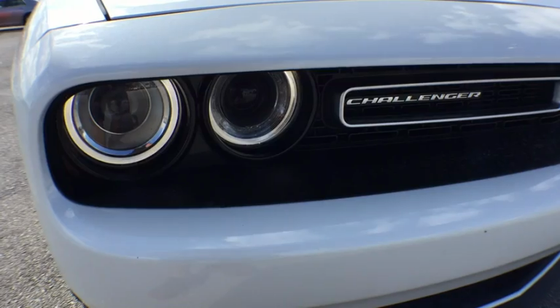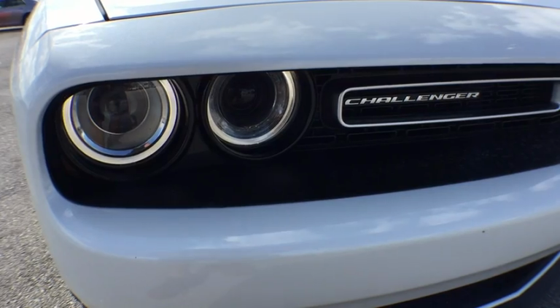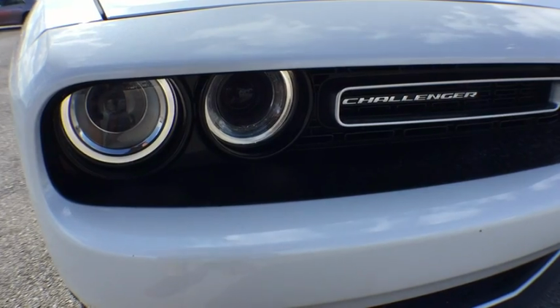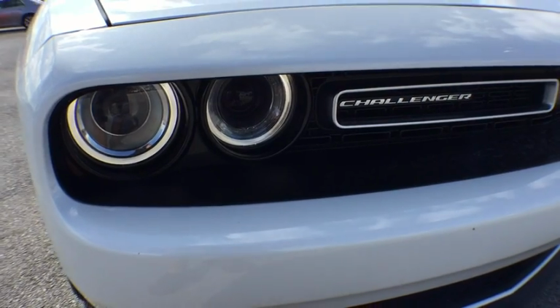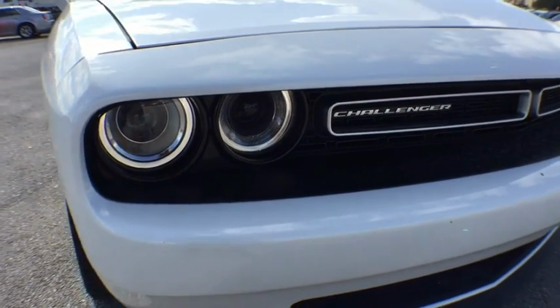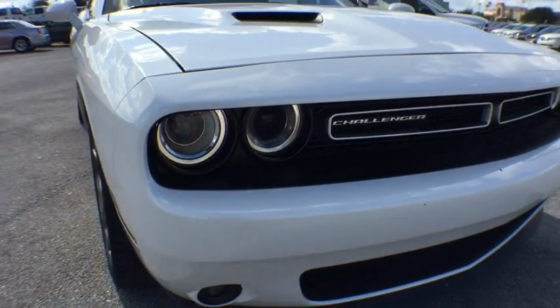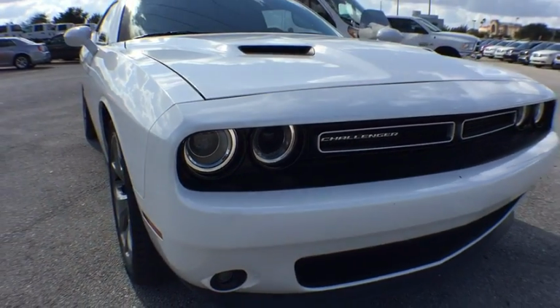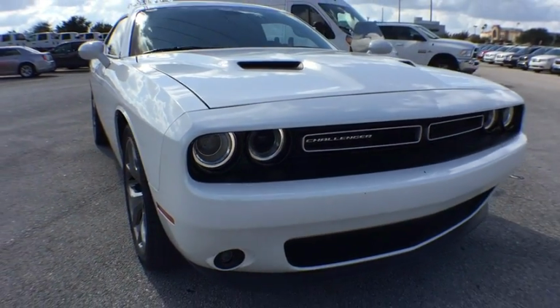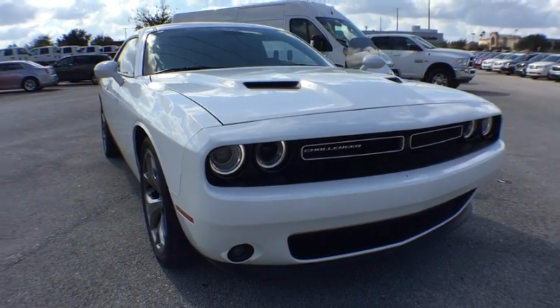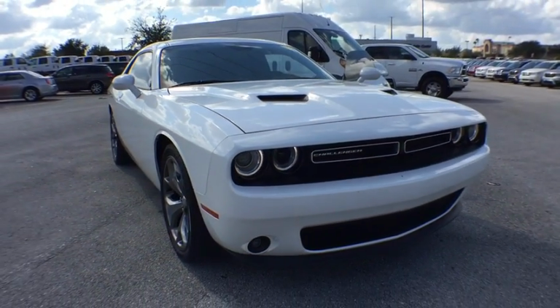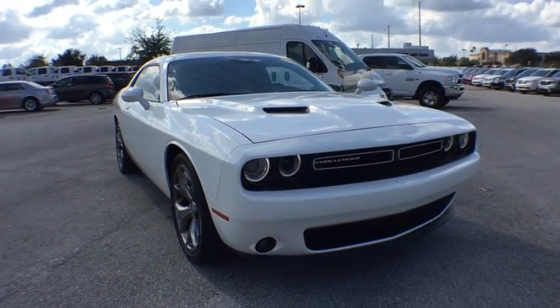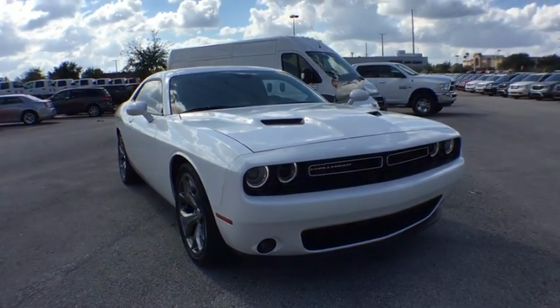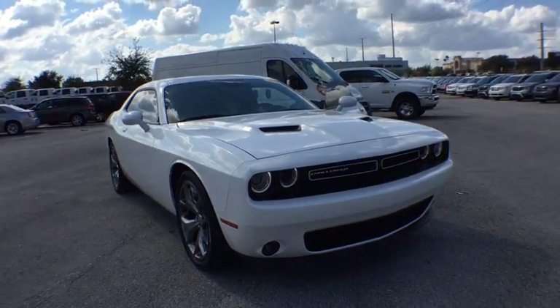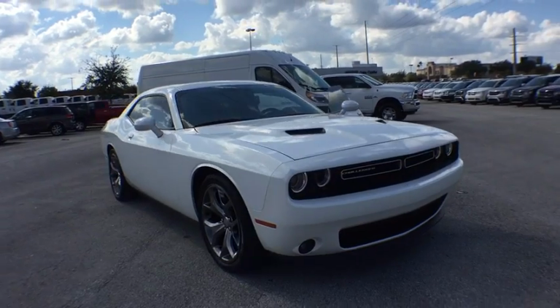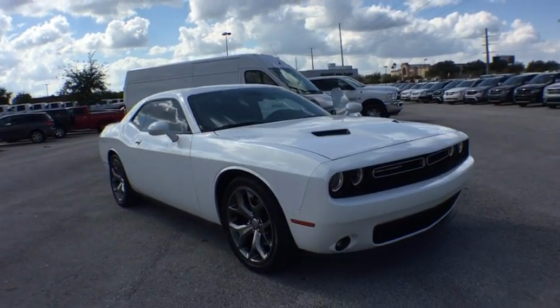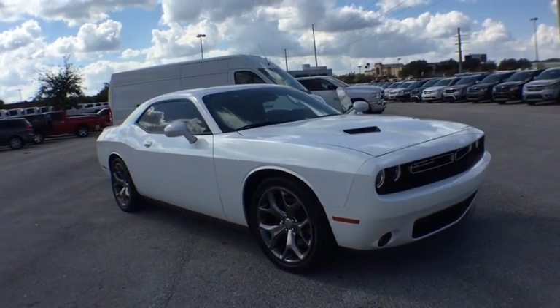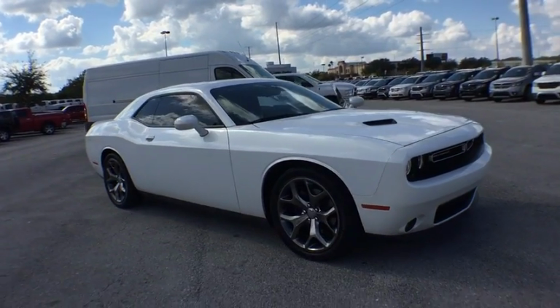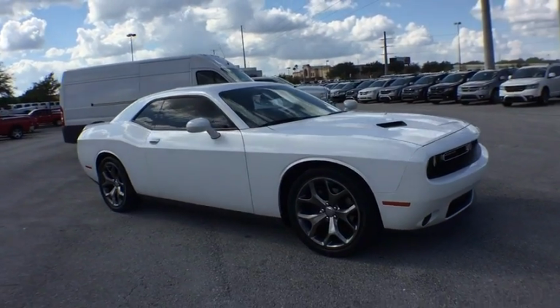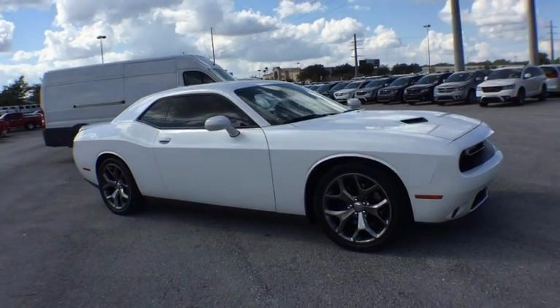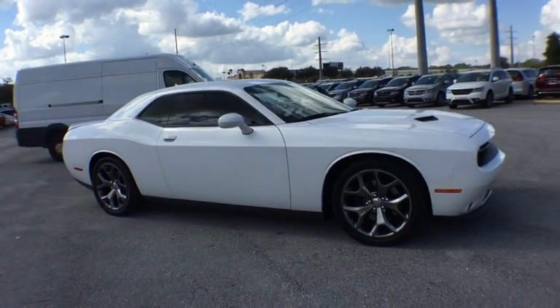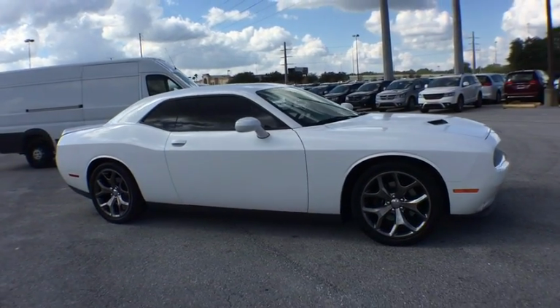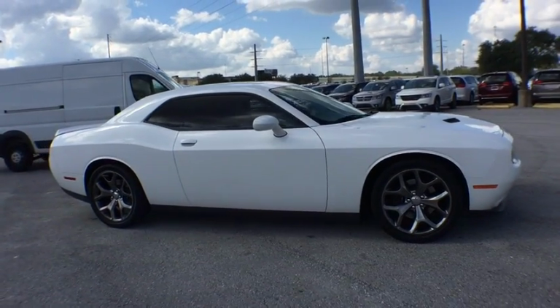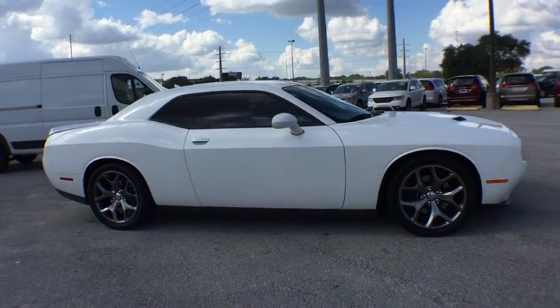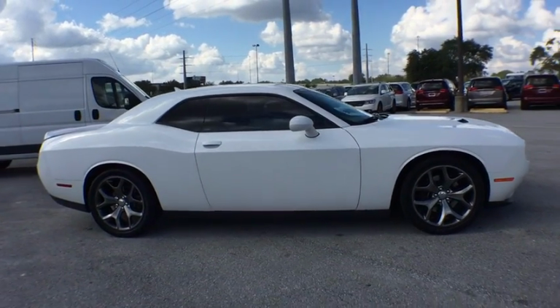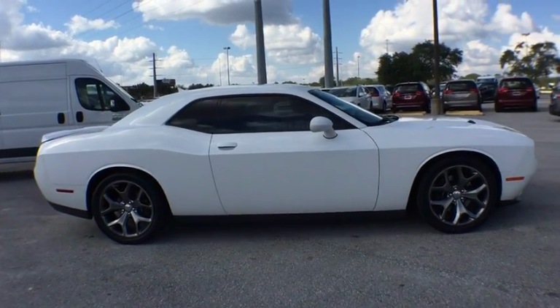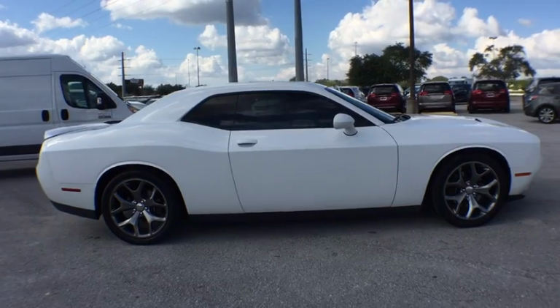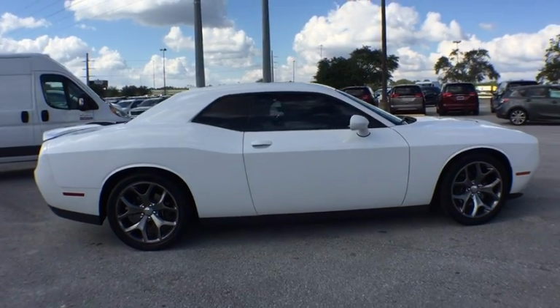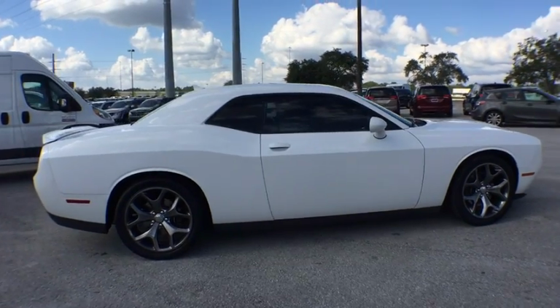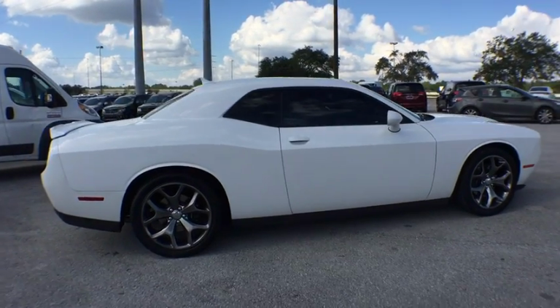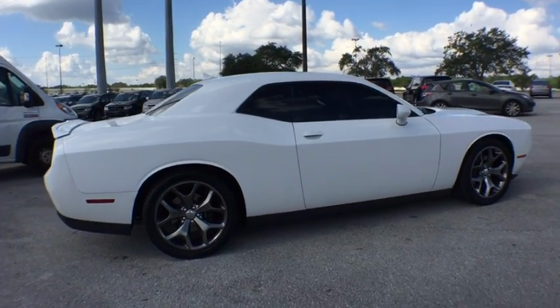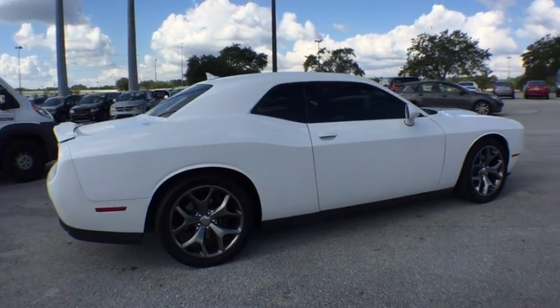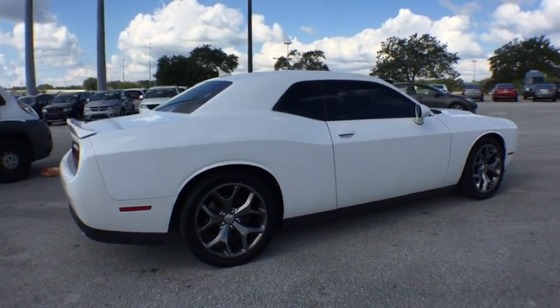The 2015 Dodge Challenger. Rated most appealing mid-sized sport car by J.D. Power & Associates, the Dodge Challenger delivers on style and performance. It's powerful, practical, and efficient.